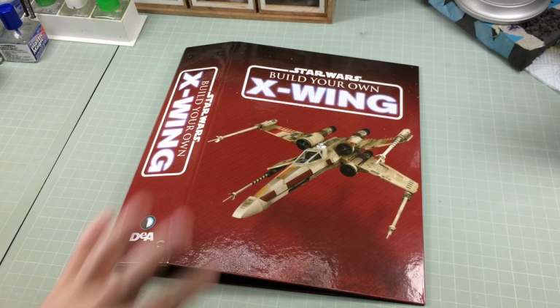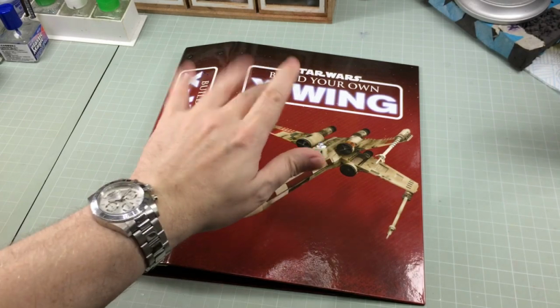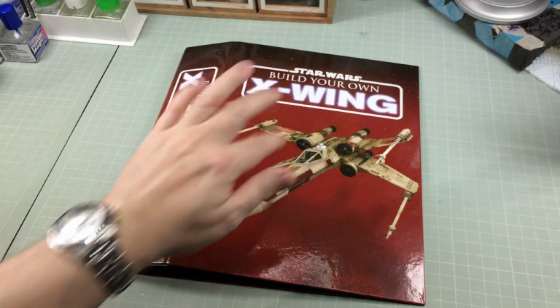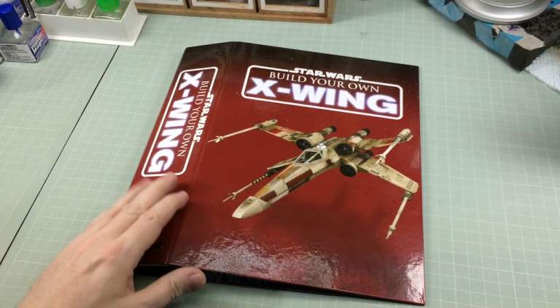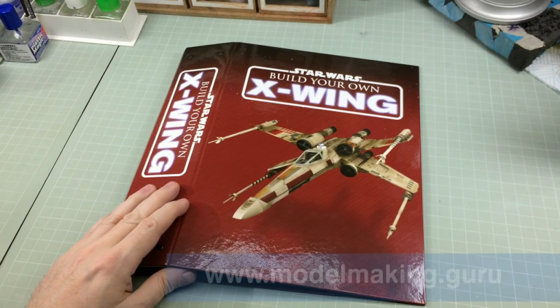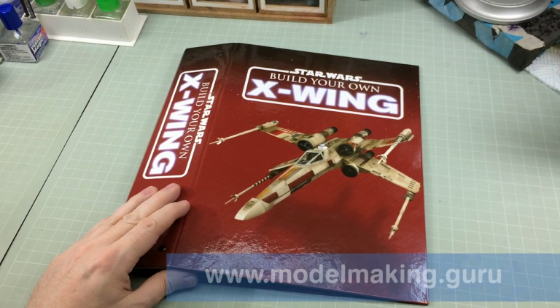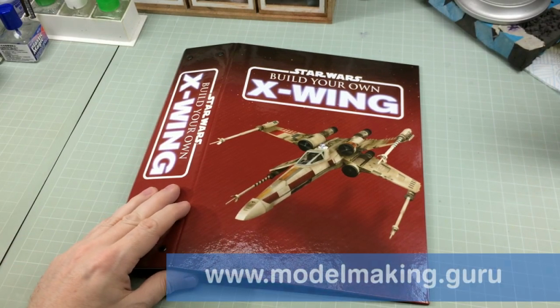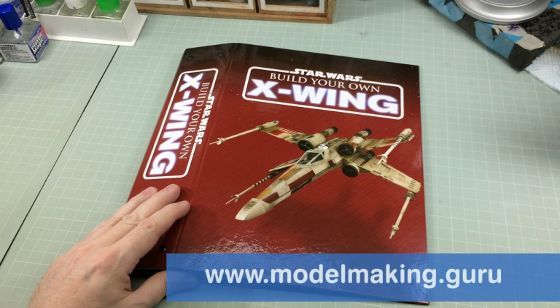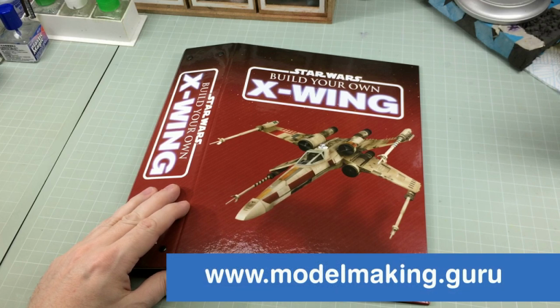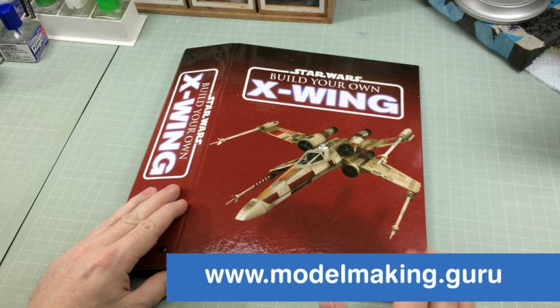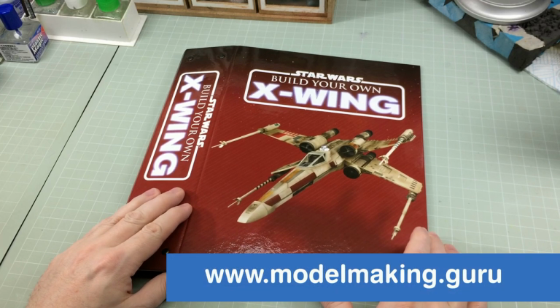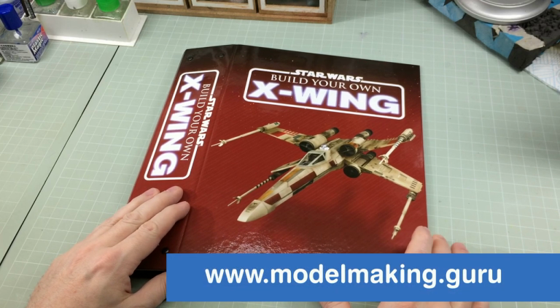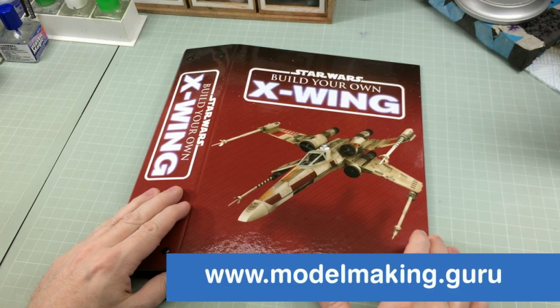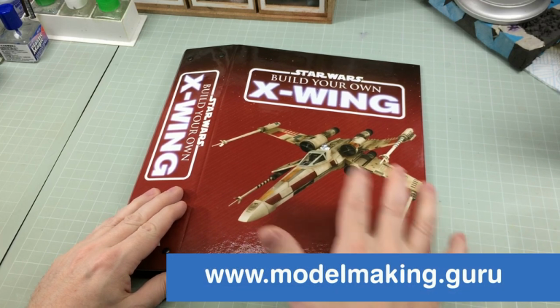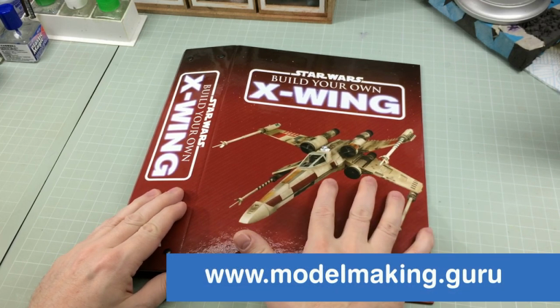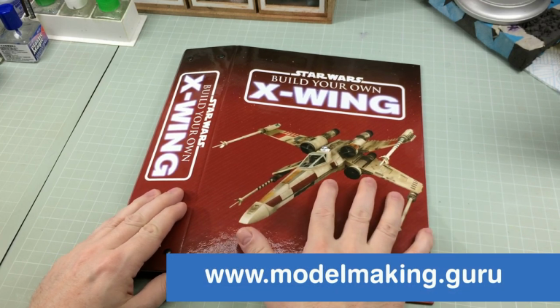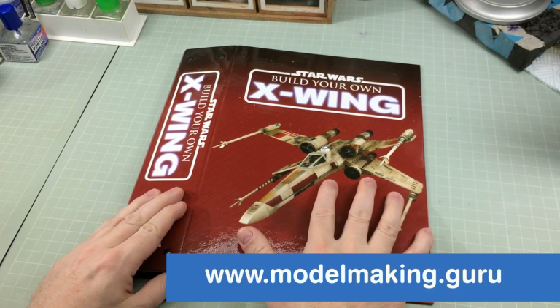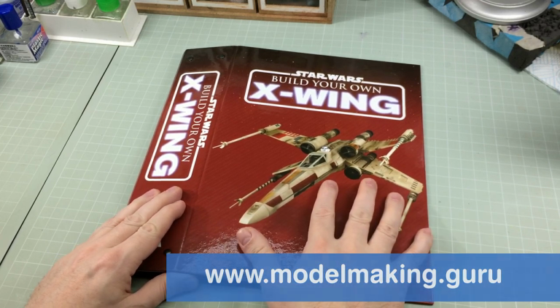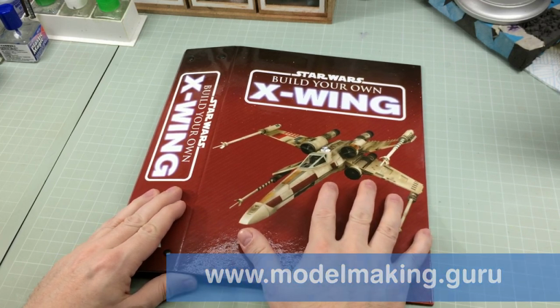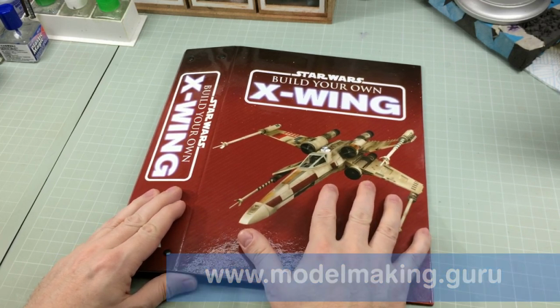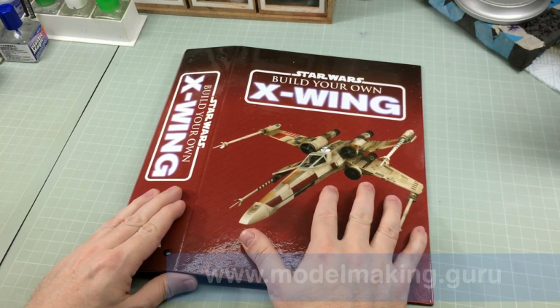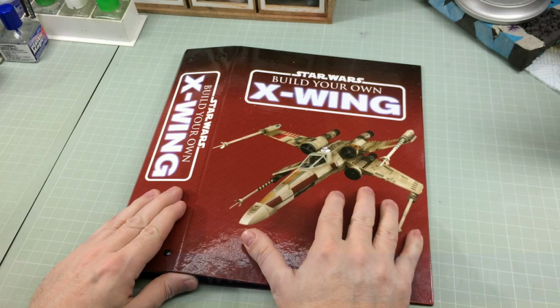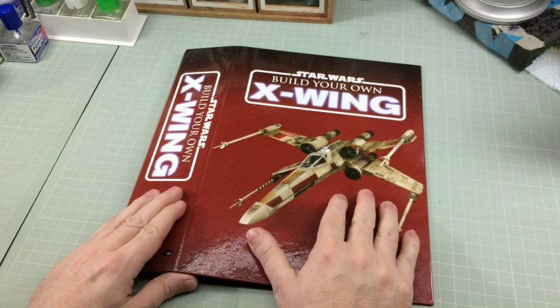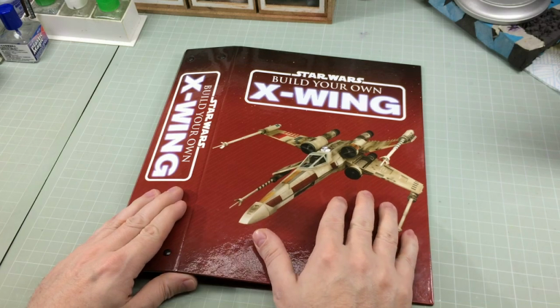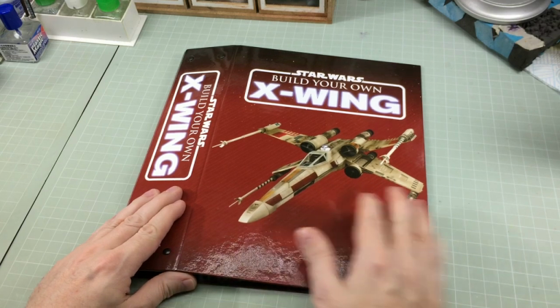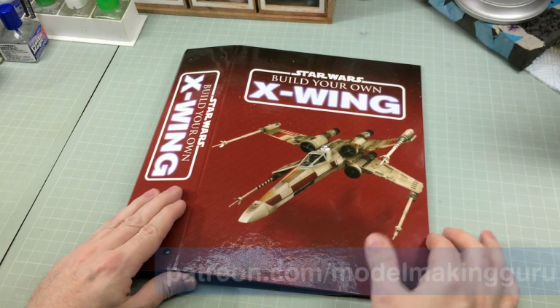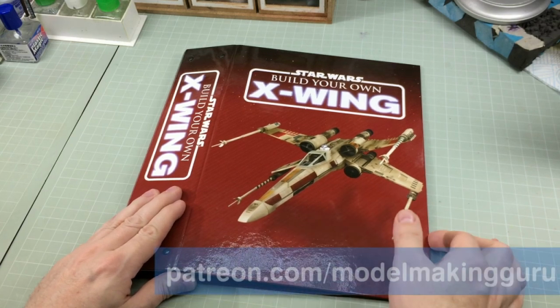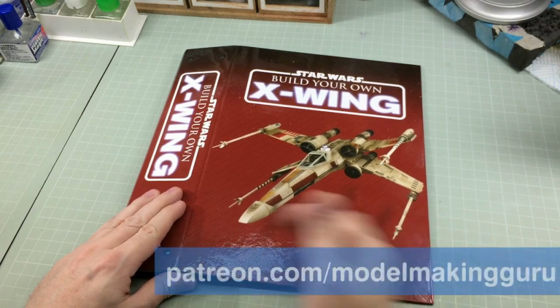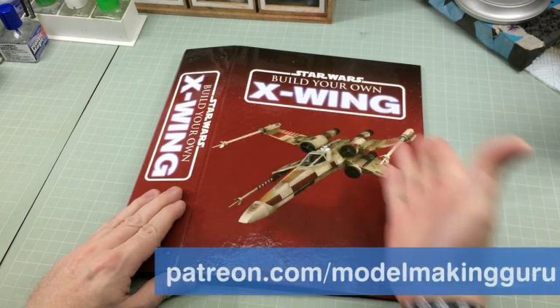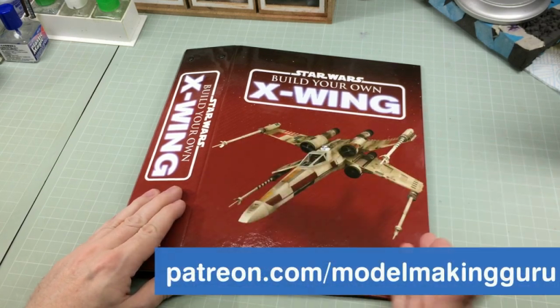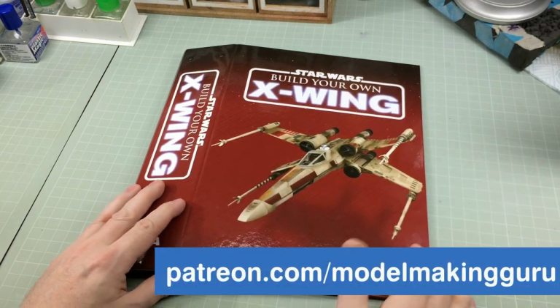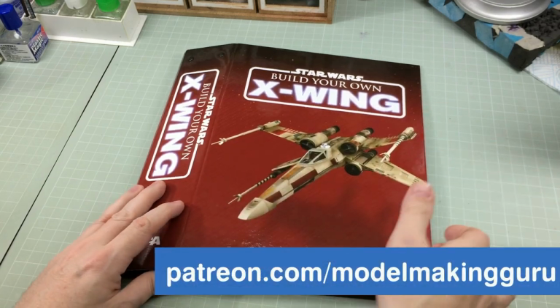Hey everyone, it's Fox from ModelIcon.Guru here. Welcome to a very quick video about the binder that you will have just received with issues nine and ten of the d'Agostini 'Build Your Own X-Wing' part work.